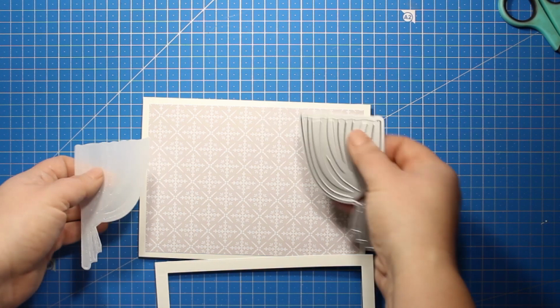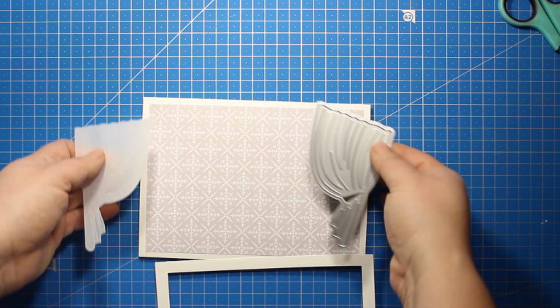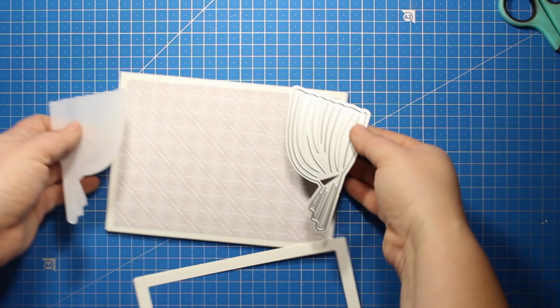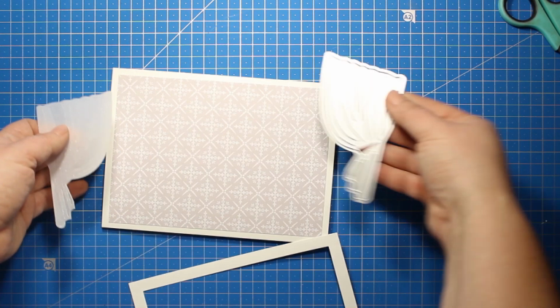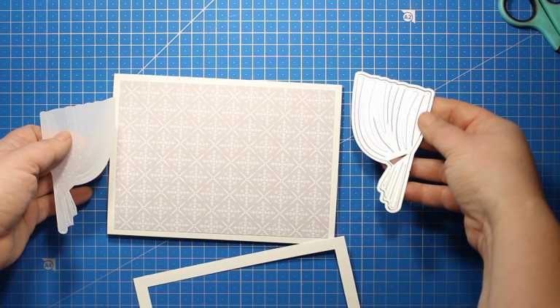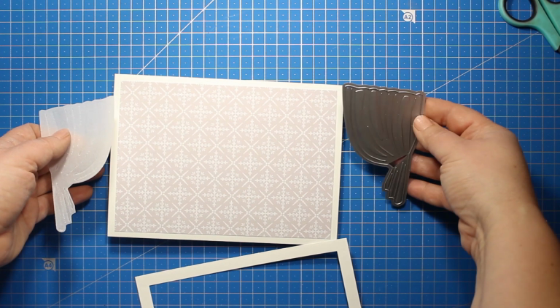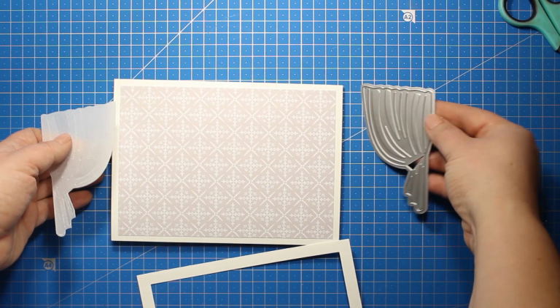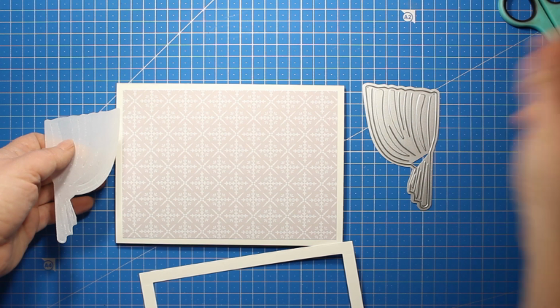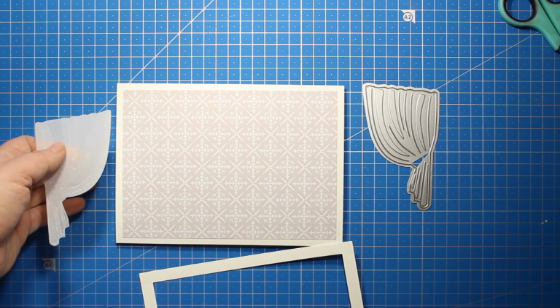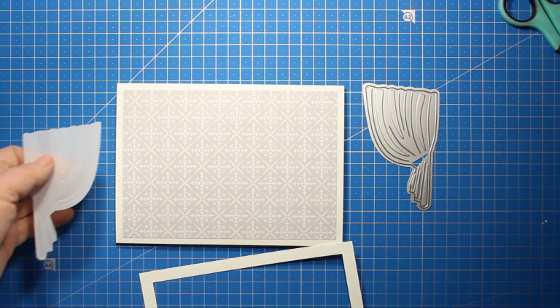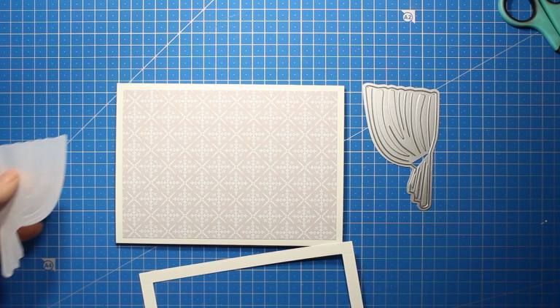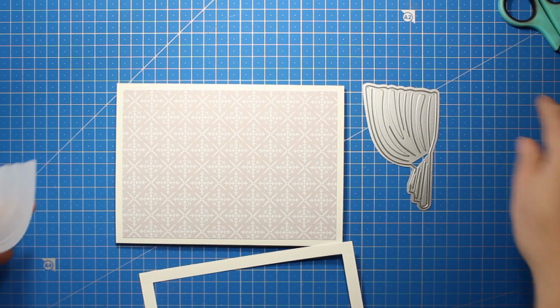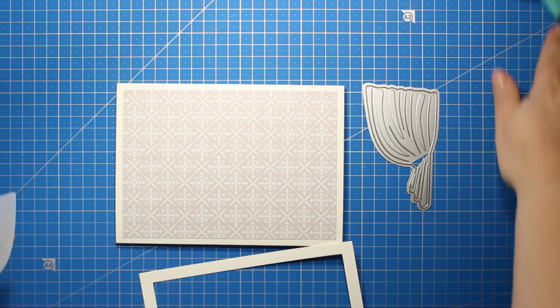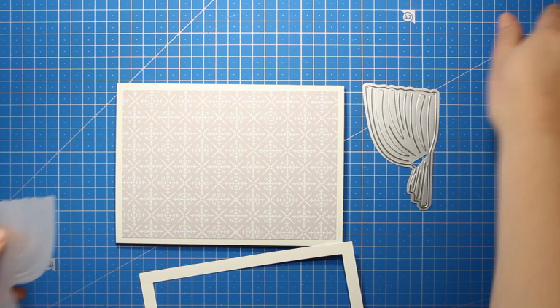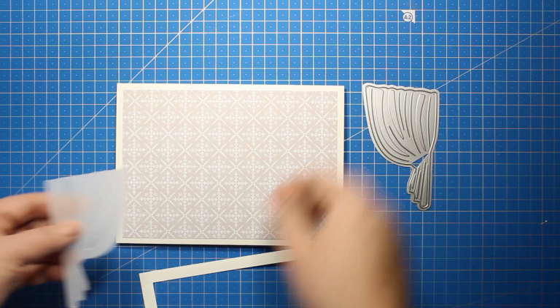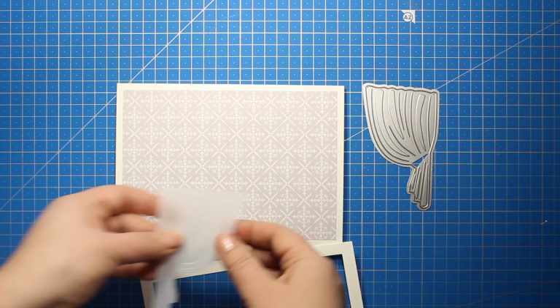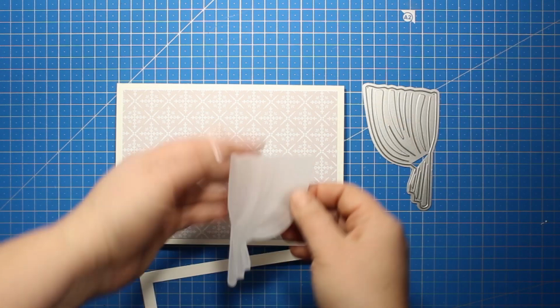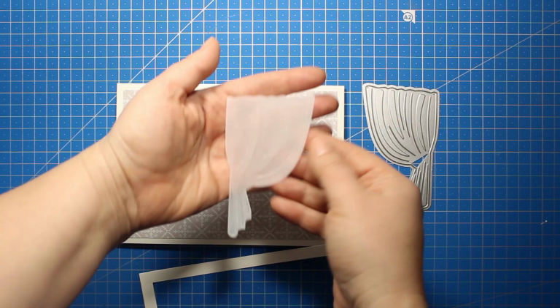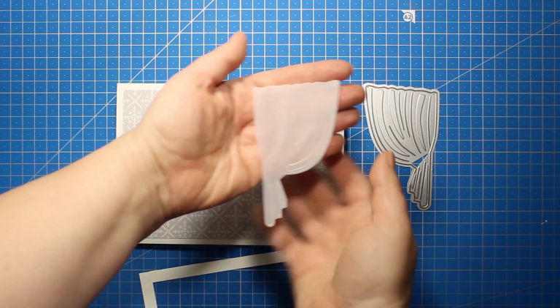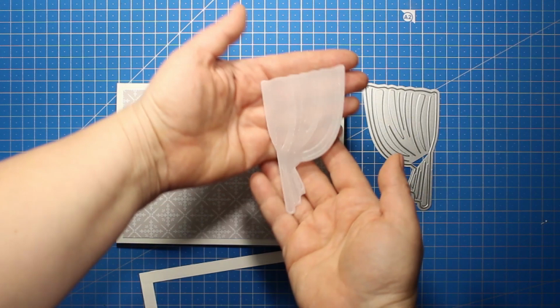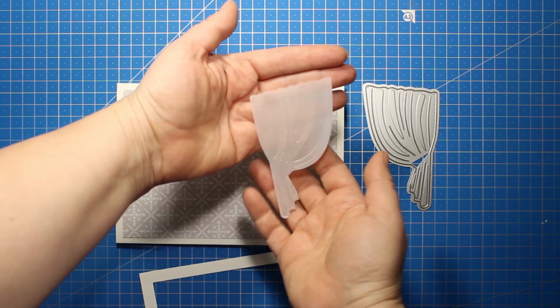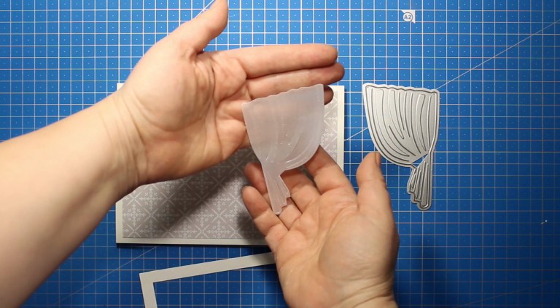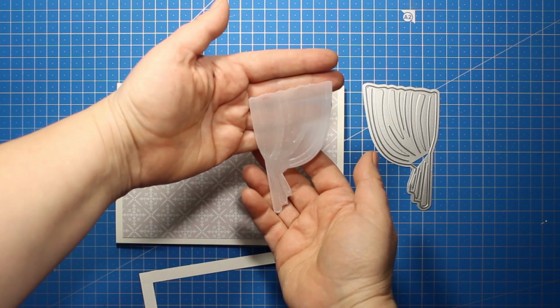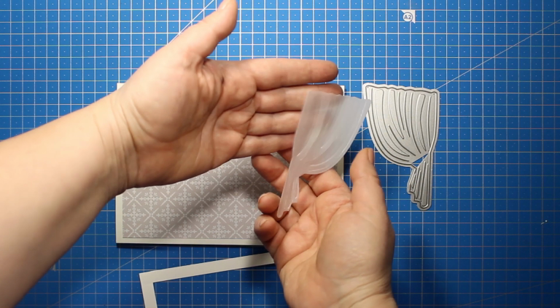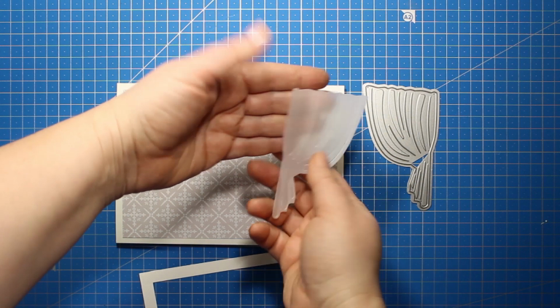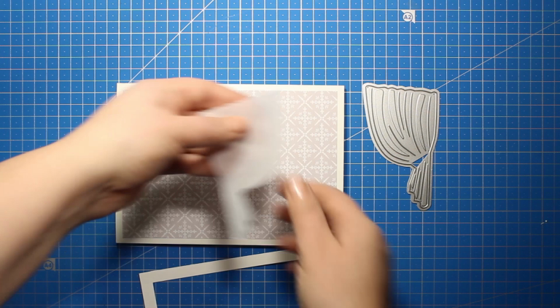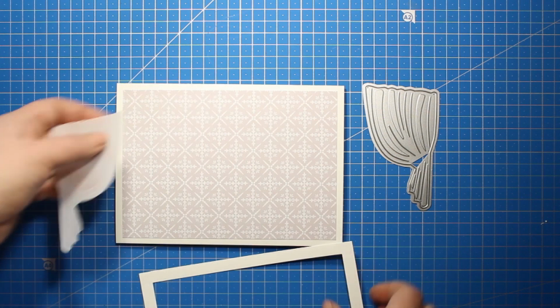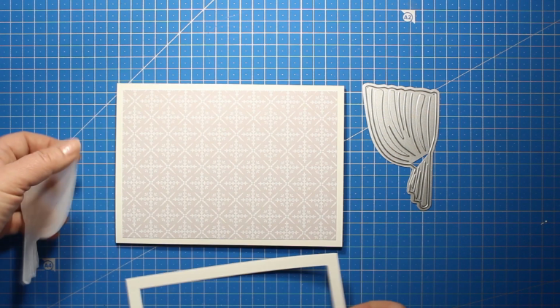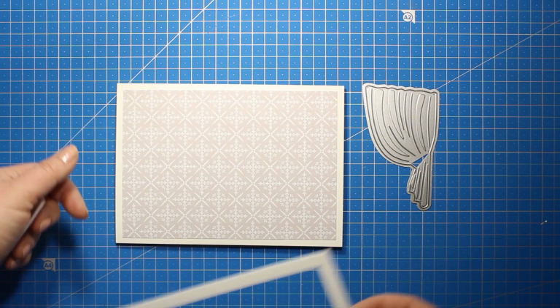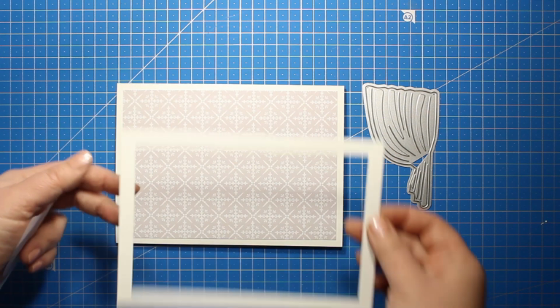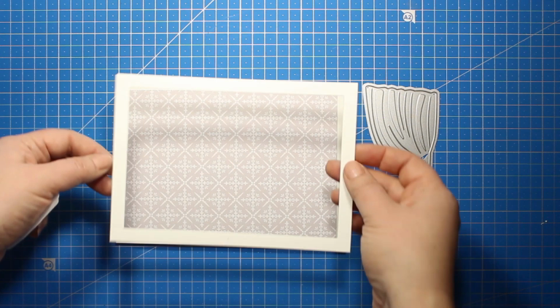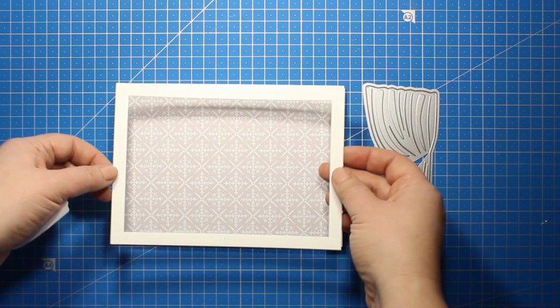I really wanted to use that bathroom curtain so I've die cut it out of vellum, and the die also creates some embossing.